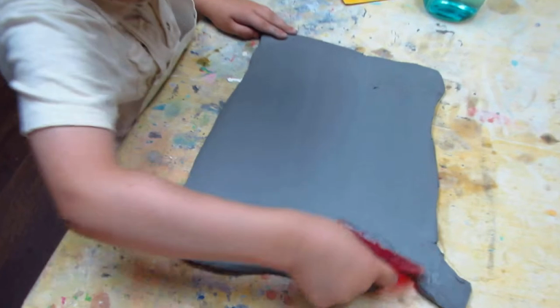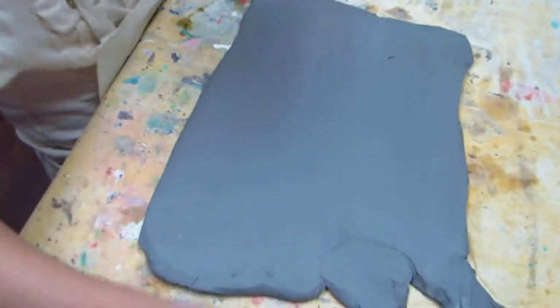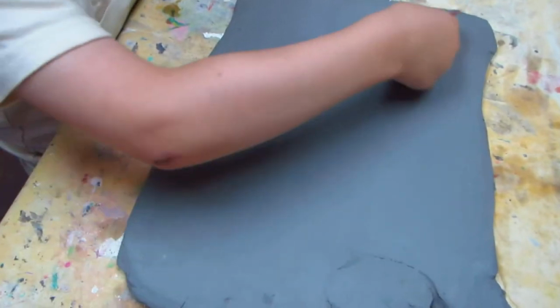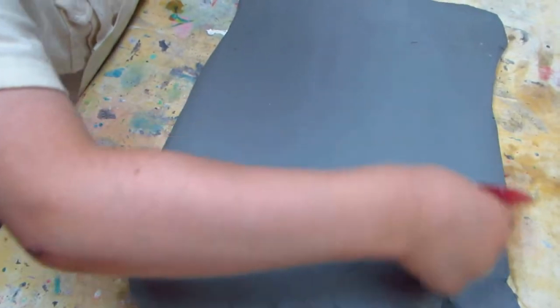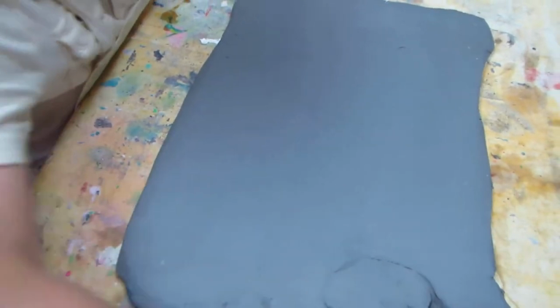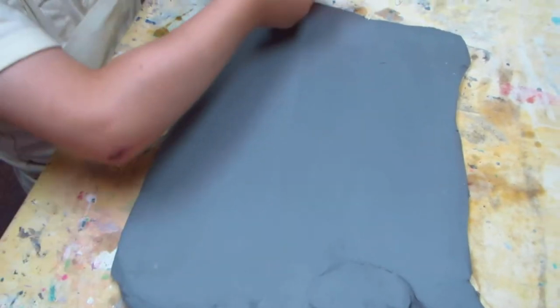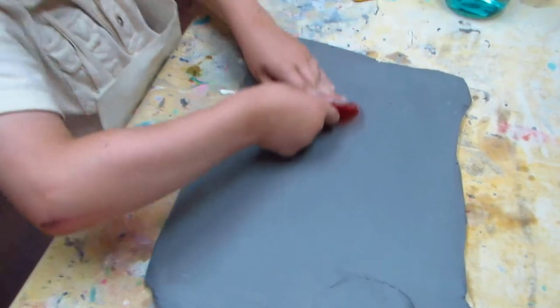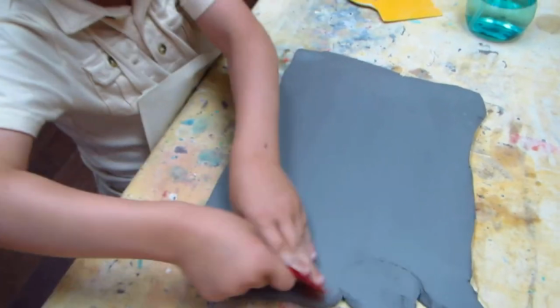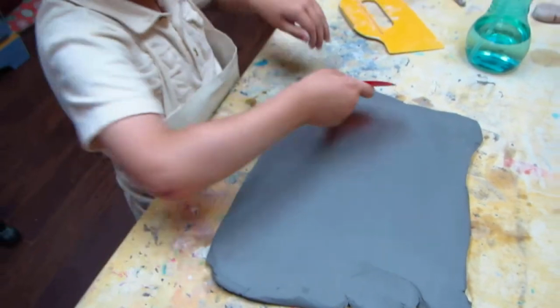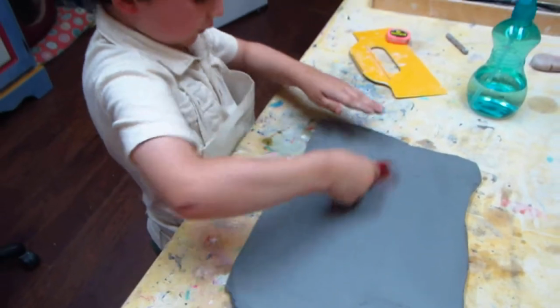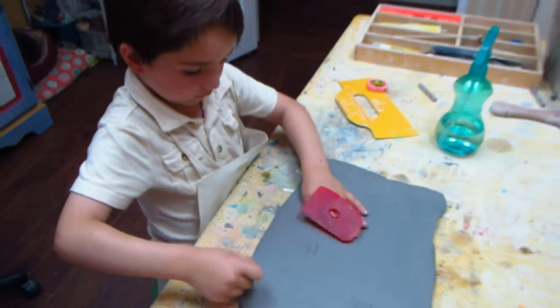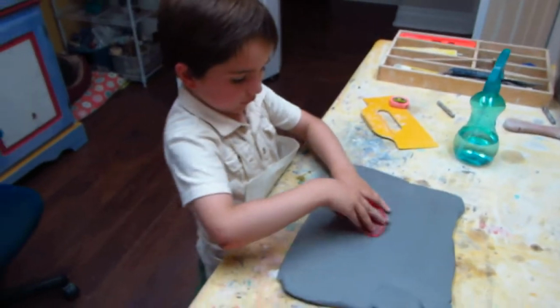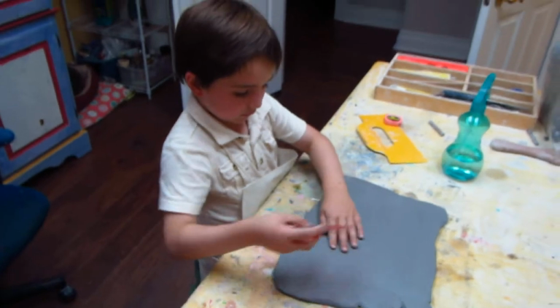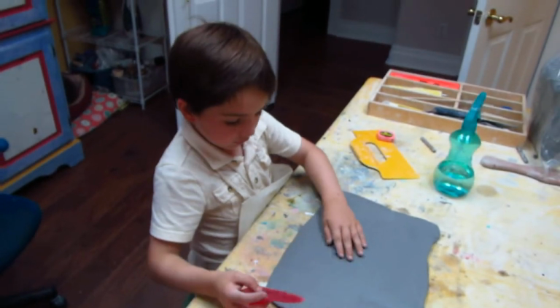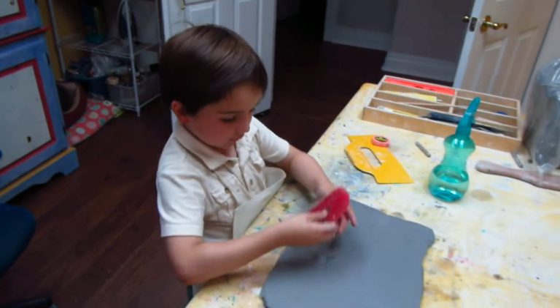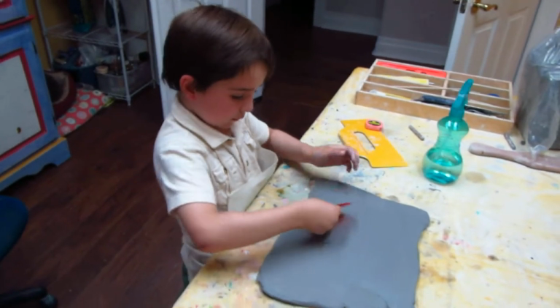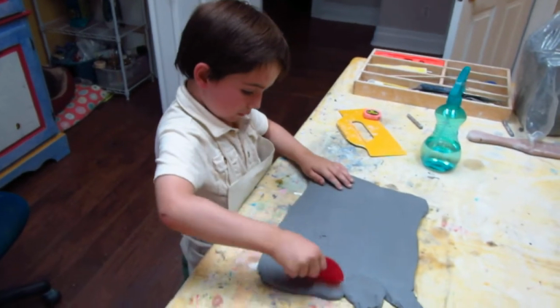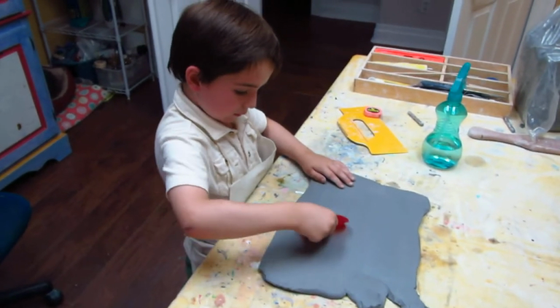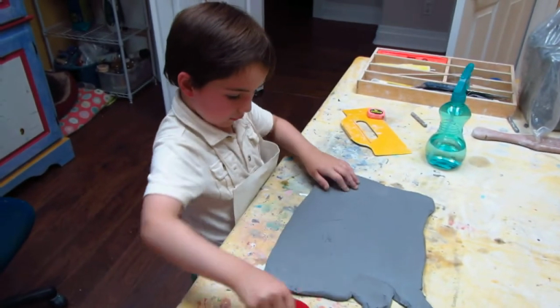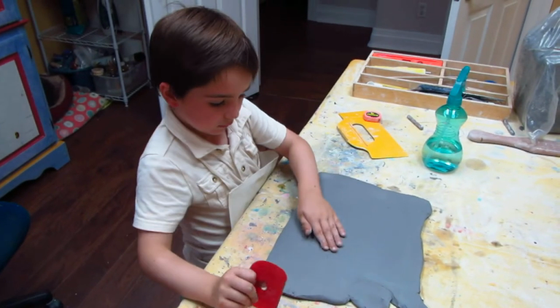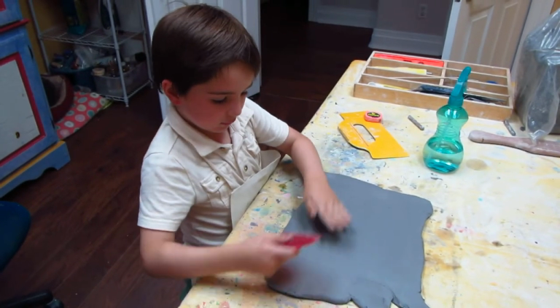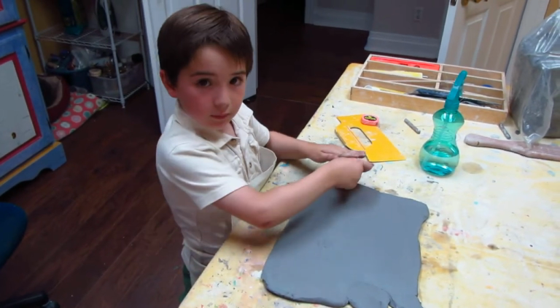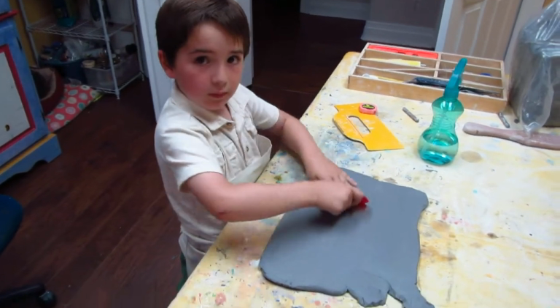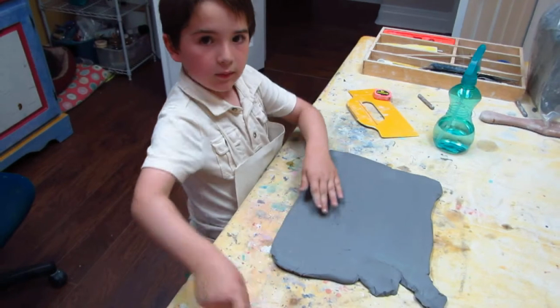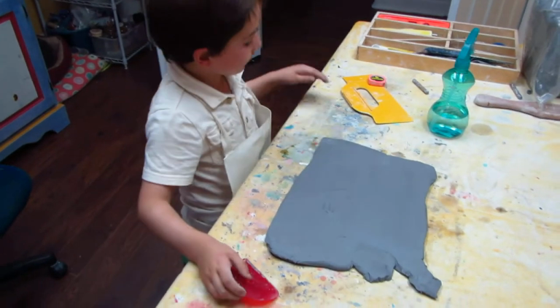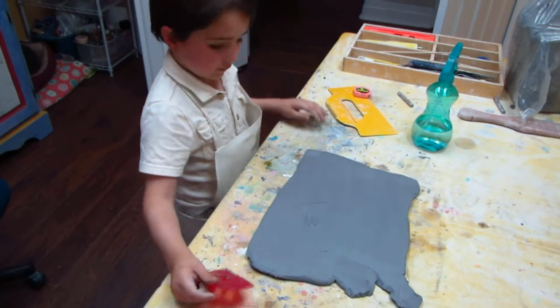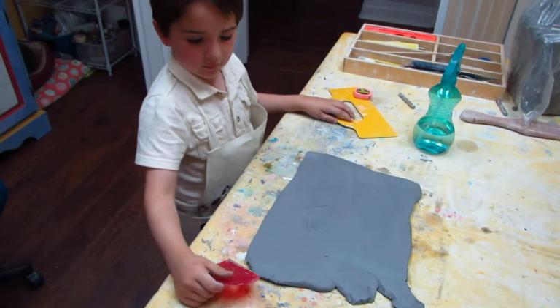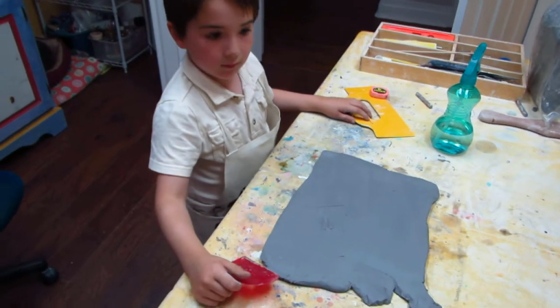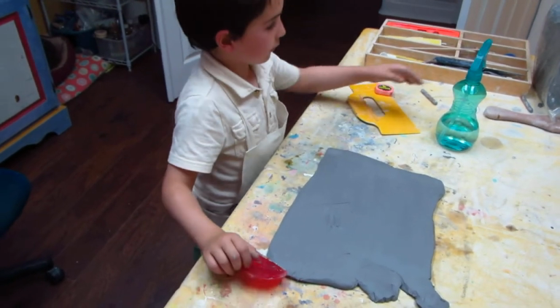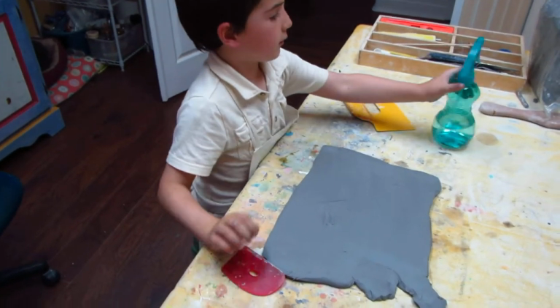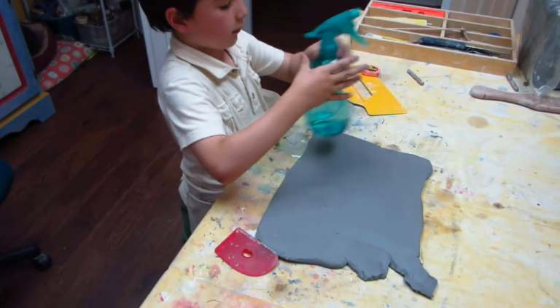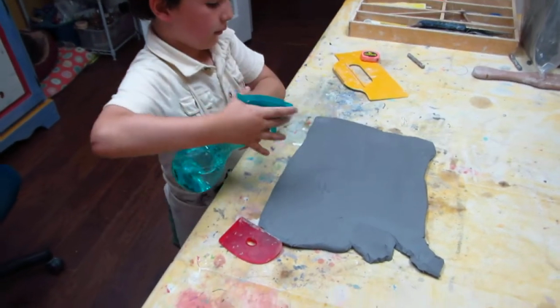So we get the clay to have a nice smooth finish. It's just a wonderful way to make the clay ready and pliable for our next step, which is going to be actually carving the shape. But let's give a little squirt of water on the clay too, because we always have to add water.